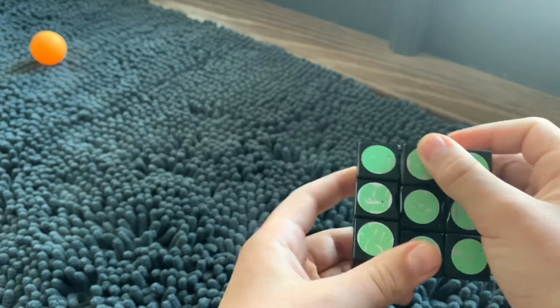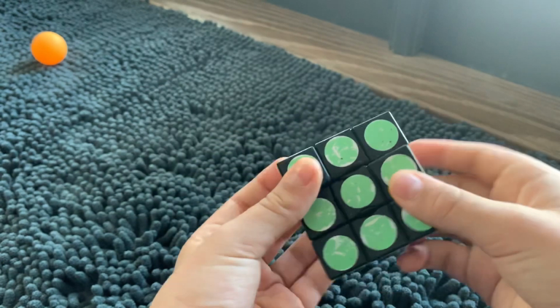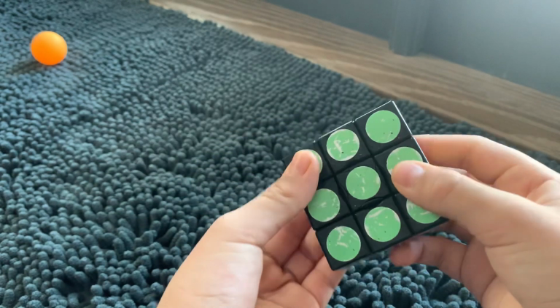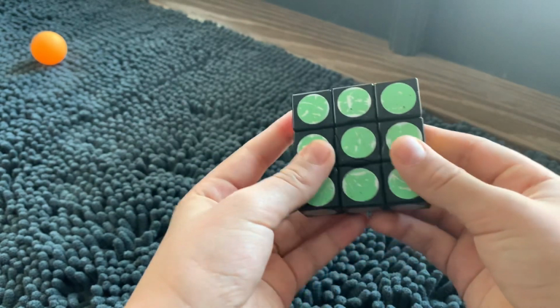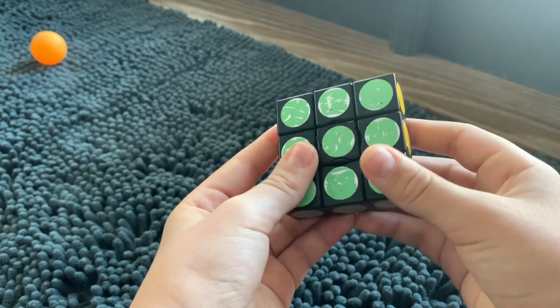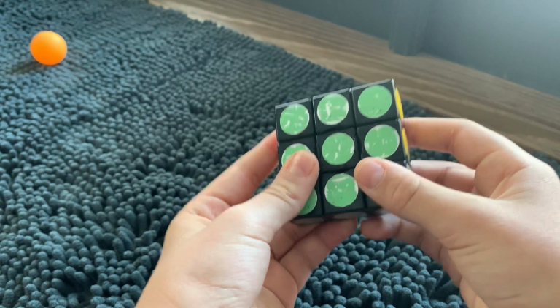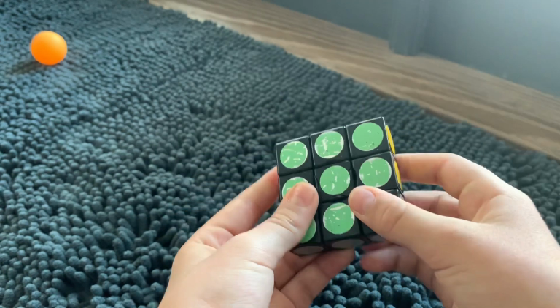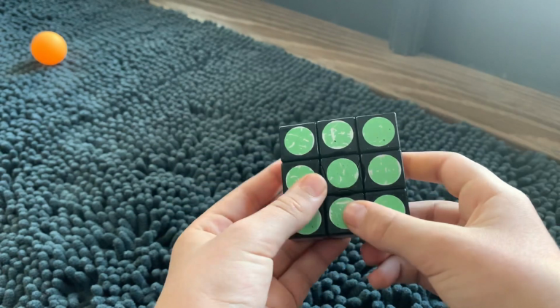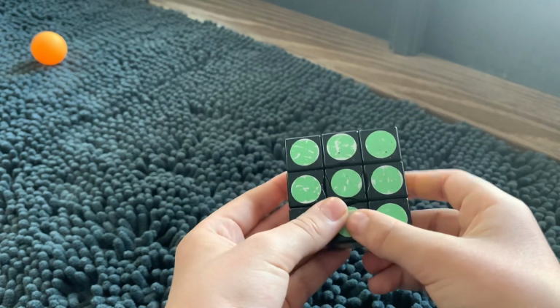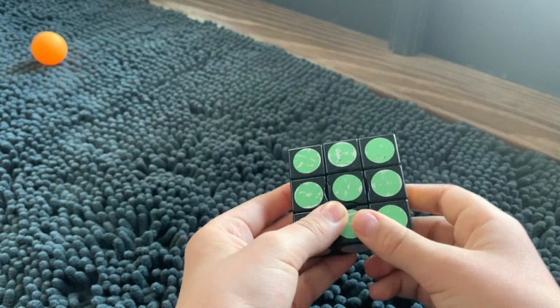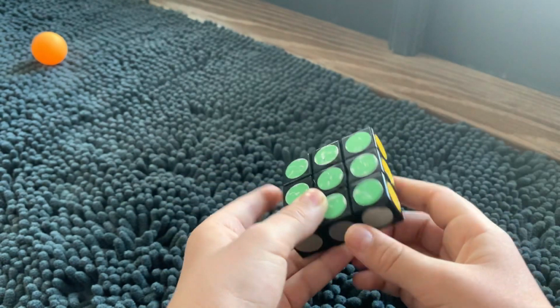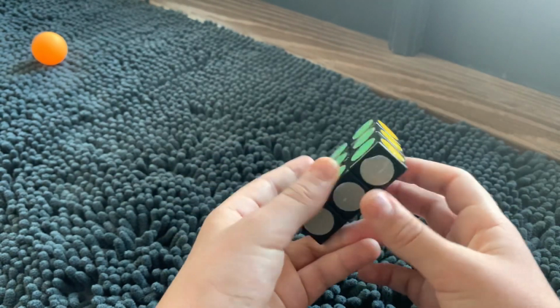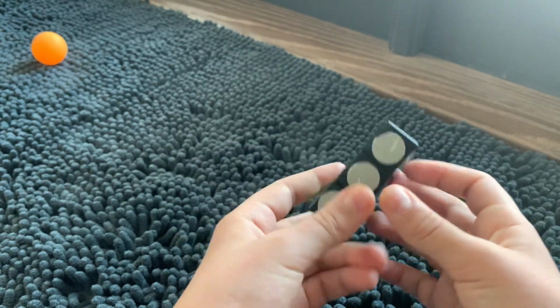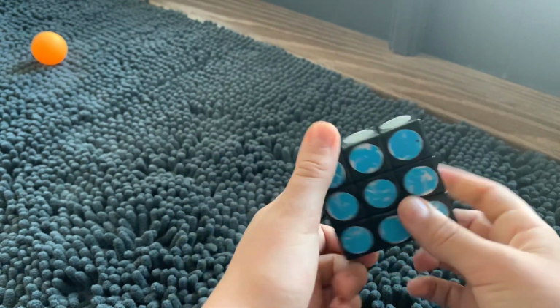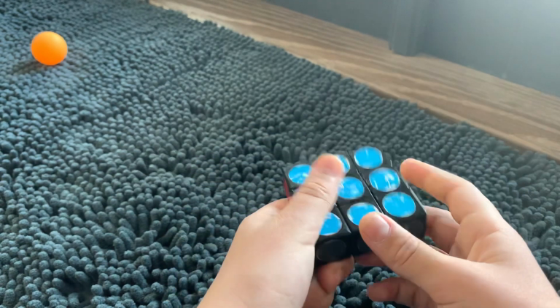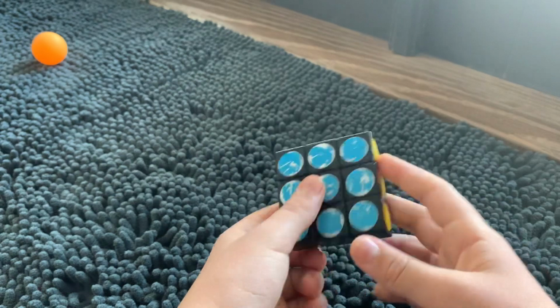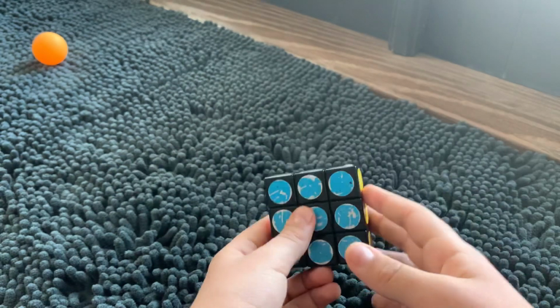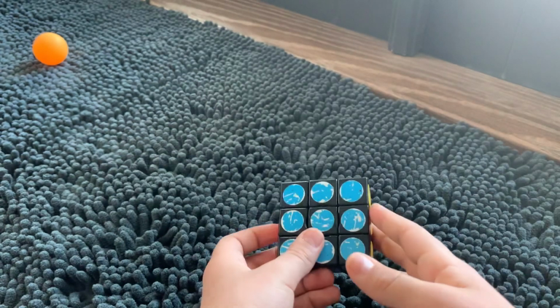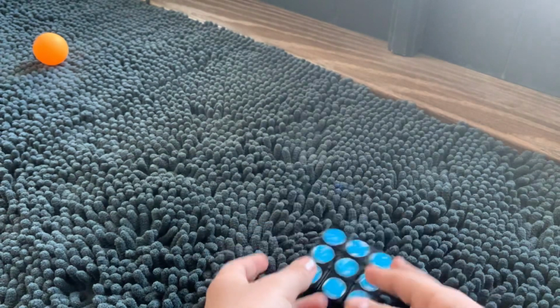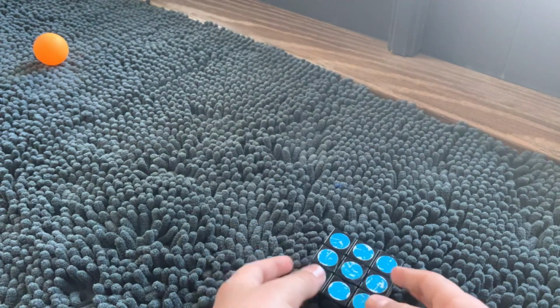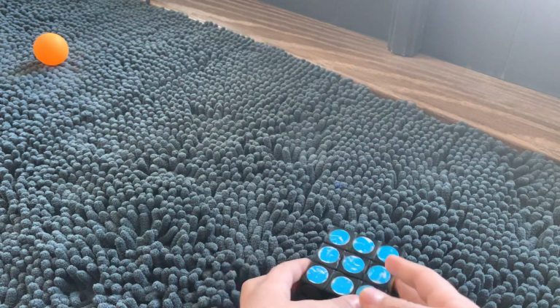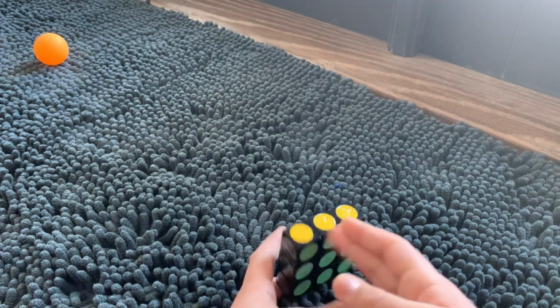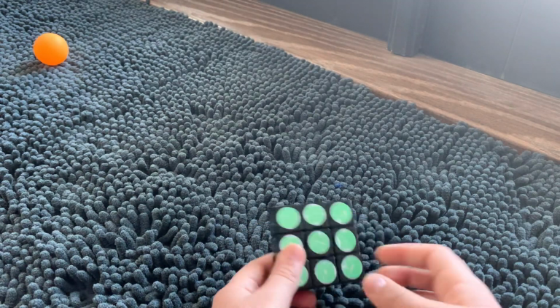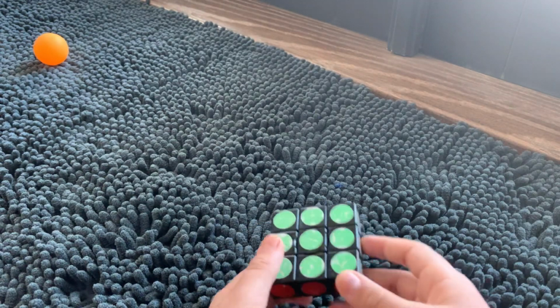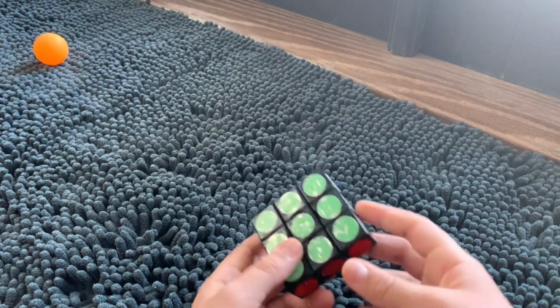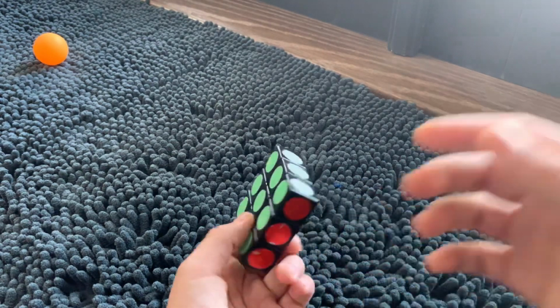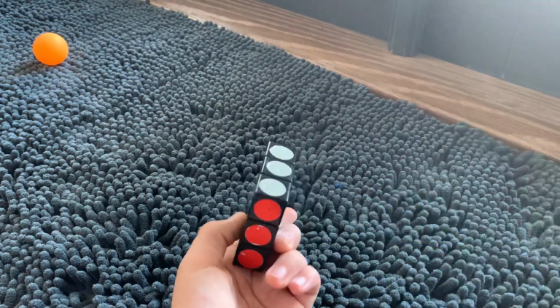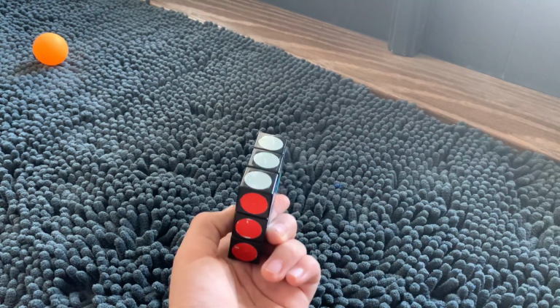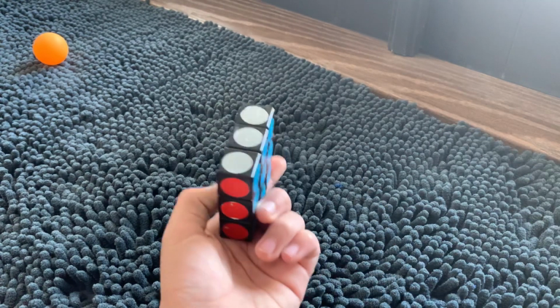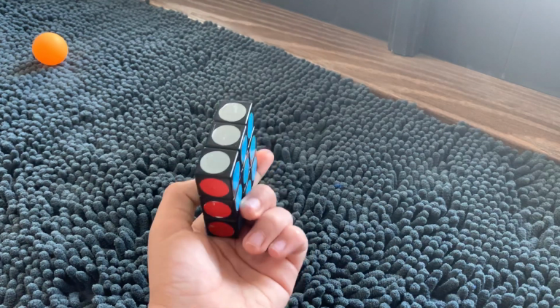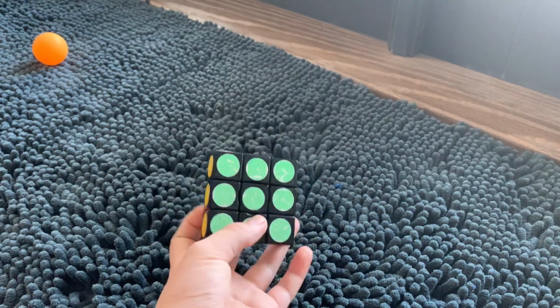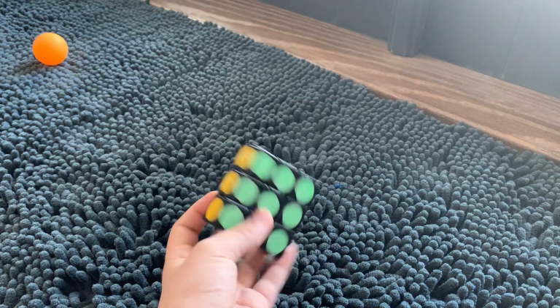And there we go — now you've solved the super floppy cube! That is pretty much this video, and I hope you guys enjoyed it as much as I enjoyed making it. I'll see you guys next time. Bye!